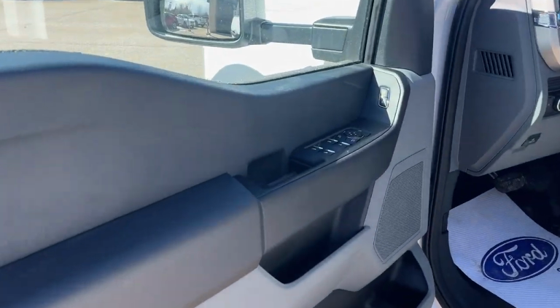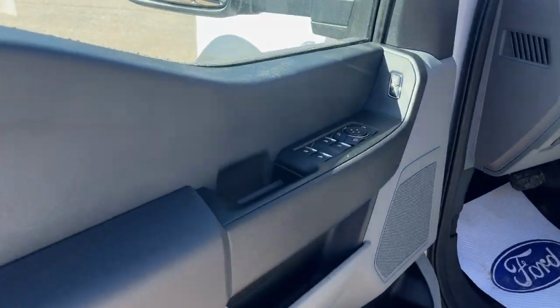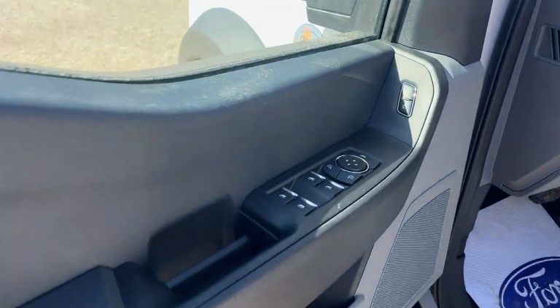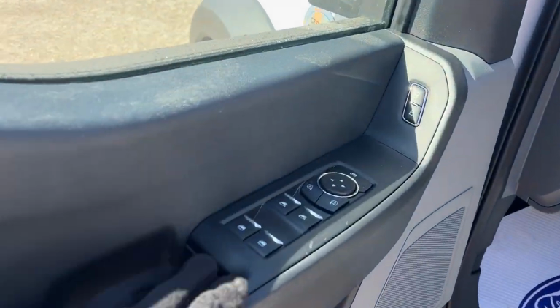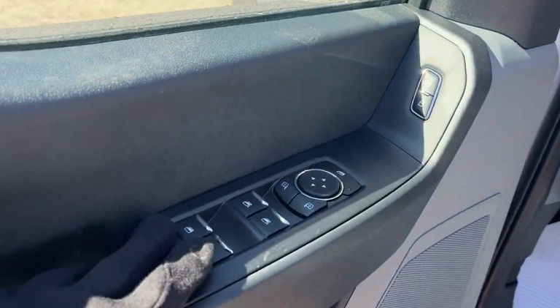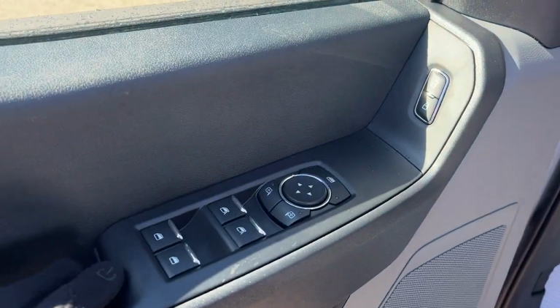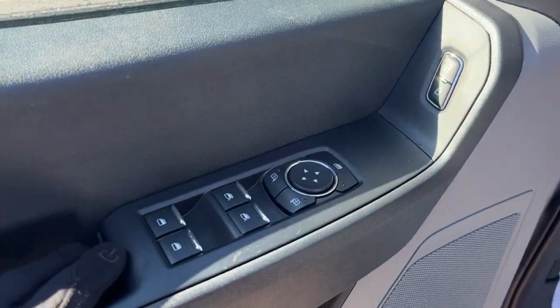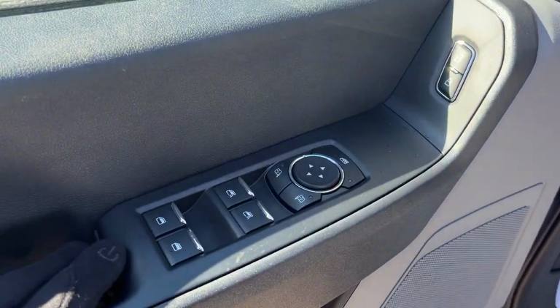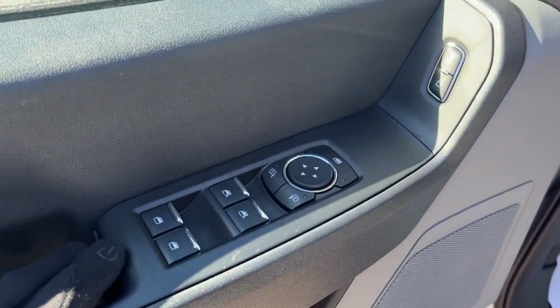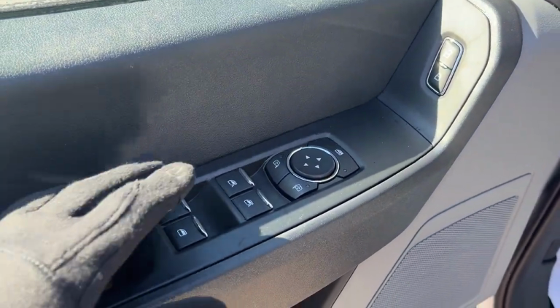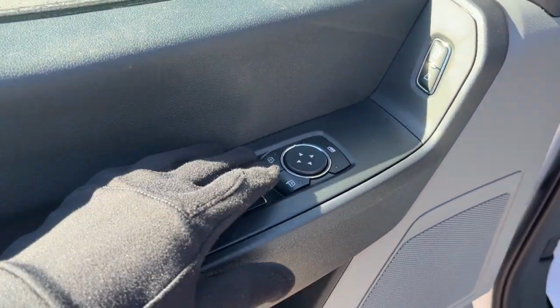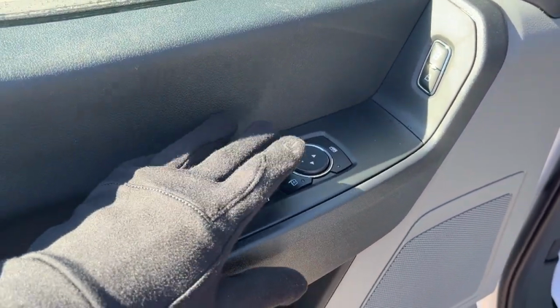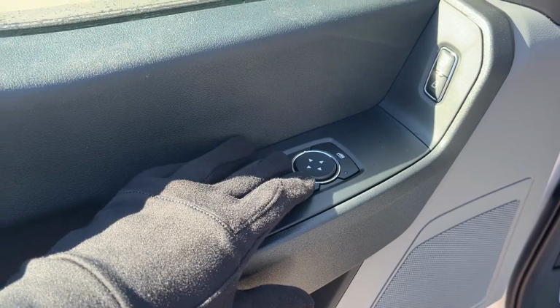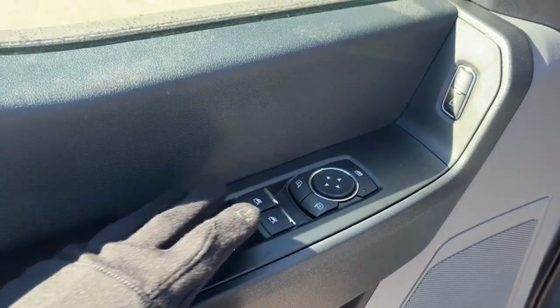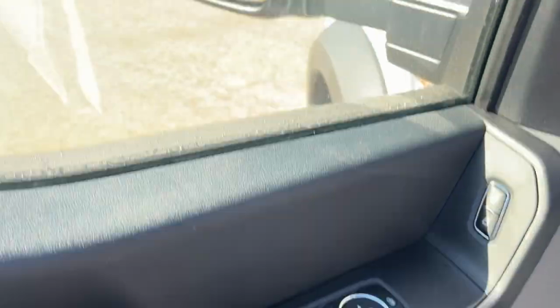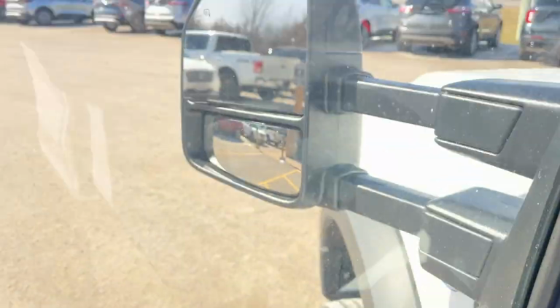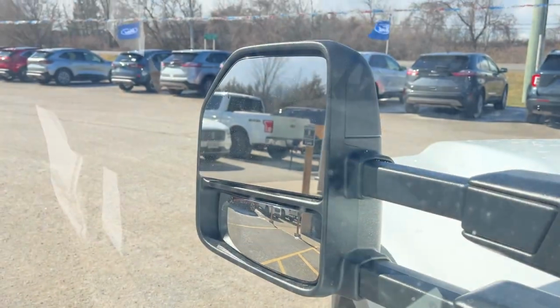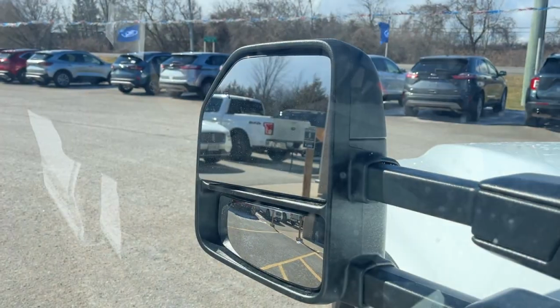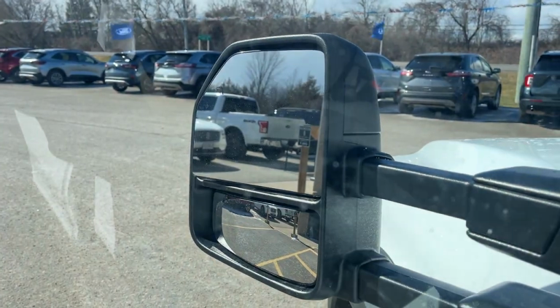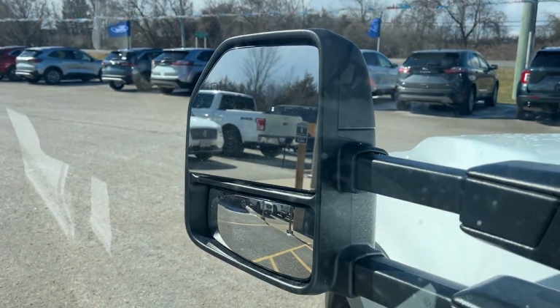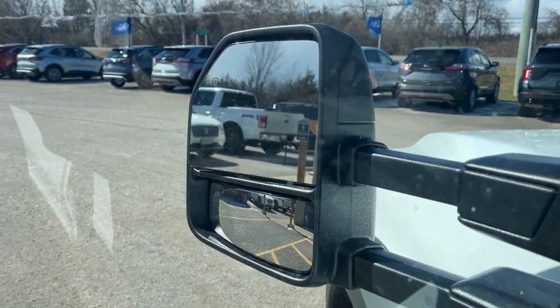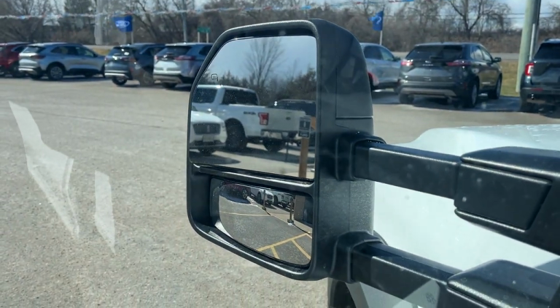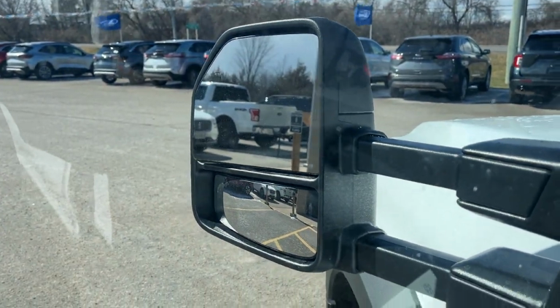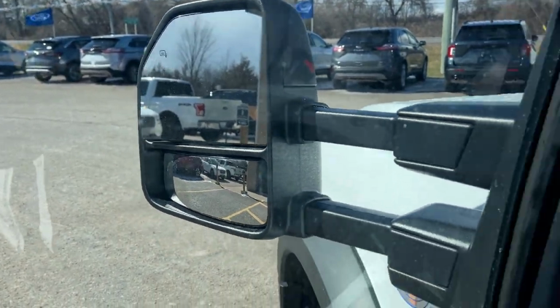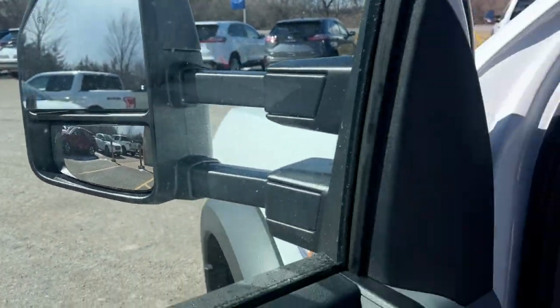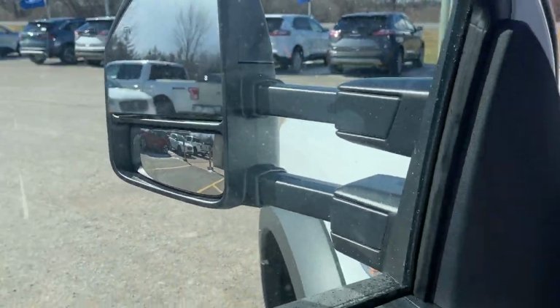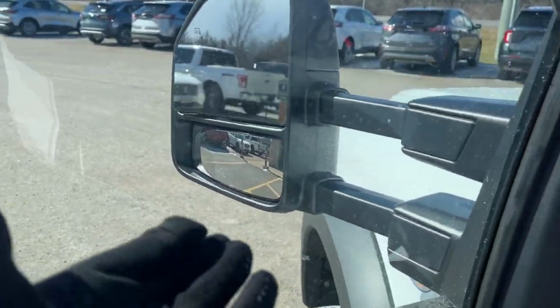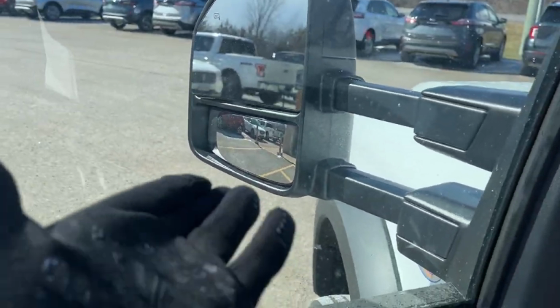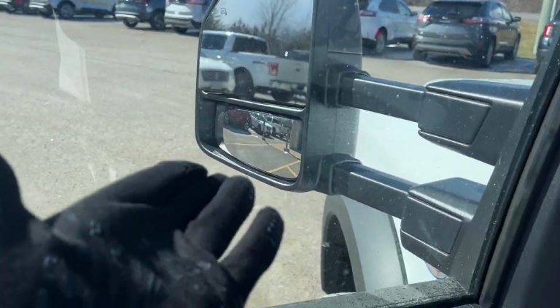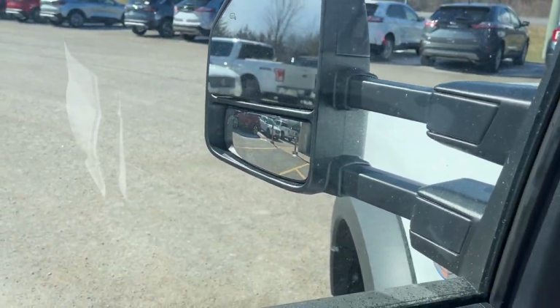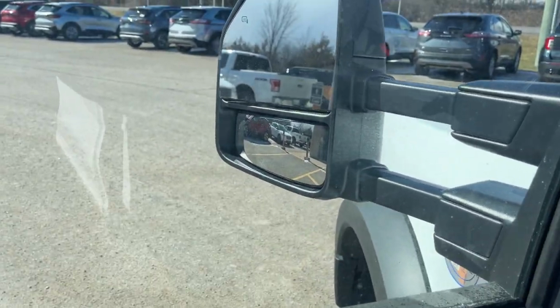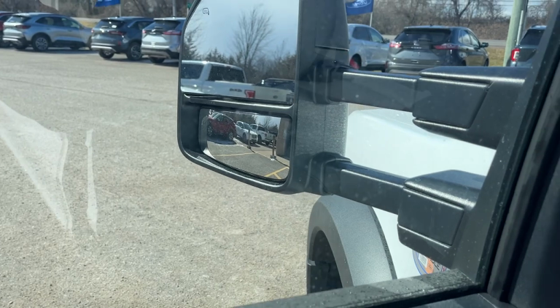Coming around the front, you do have power windows and locks of course, power glass adjustable heated trailer tow mirrors, with a little blind spot mirror underneath there.